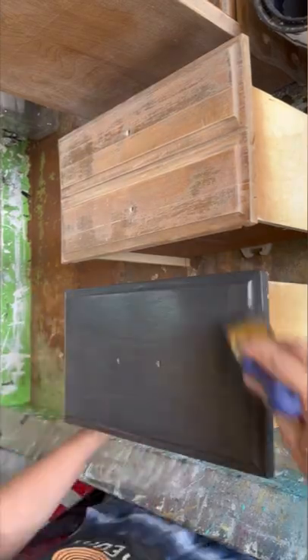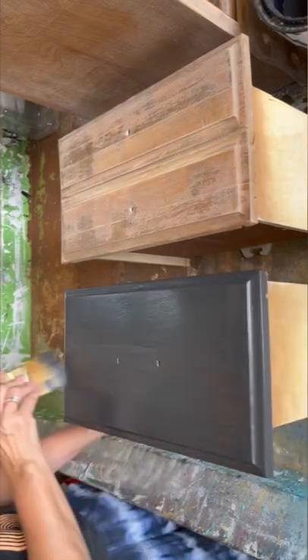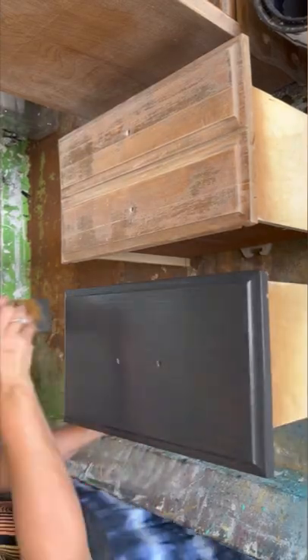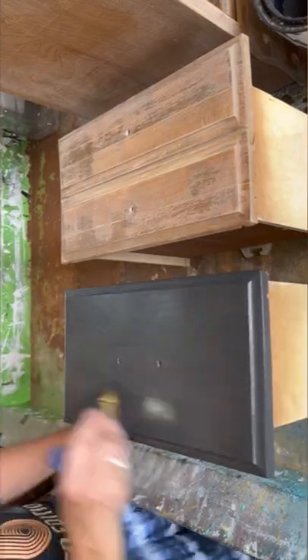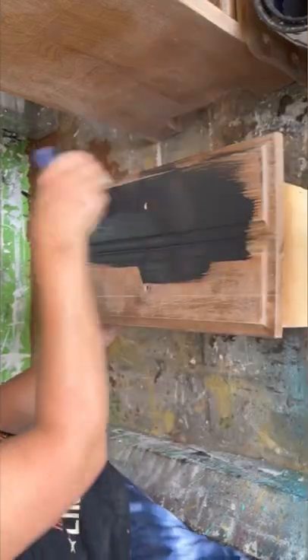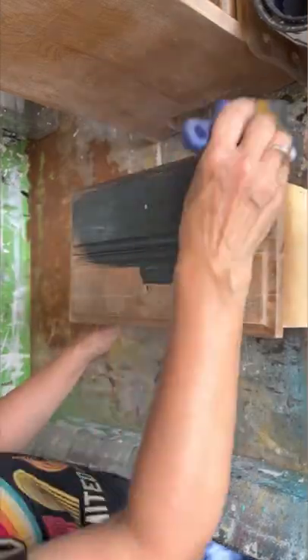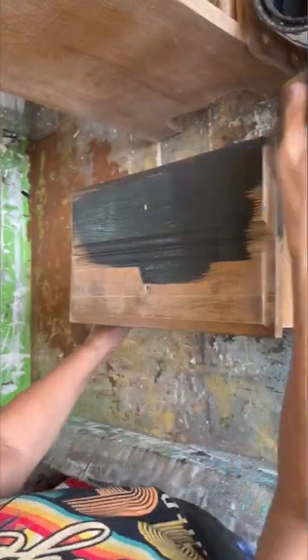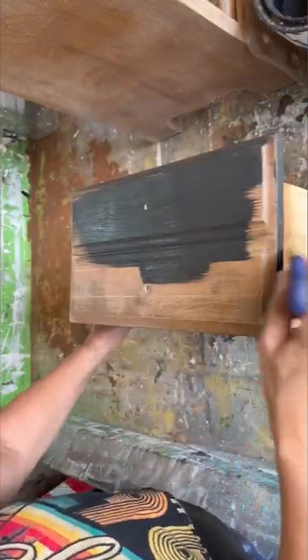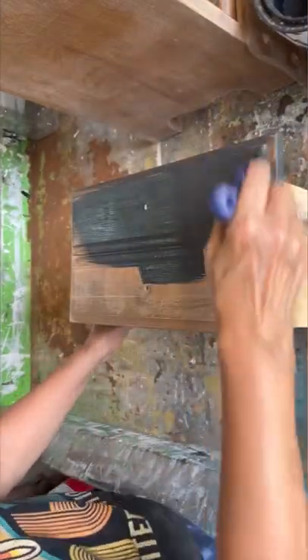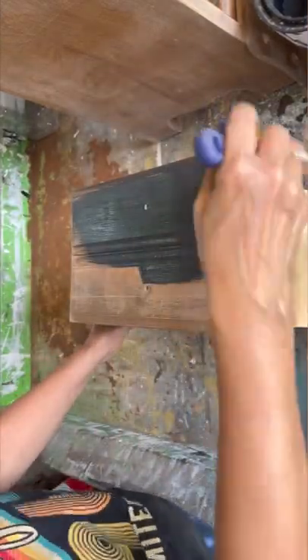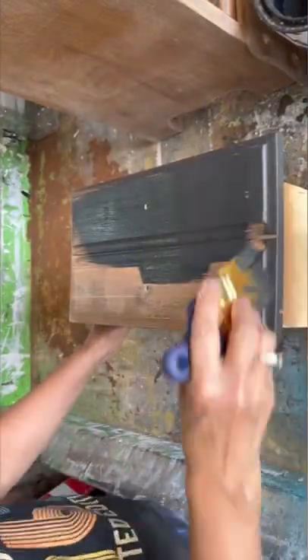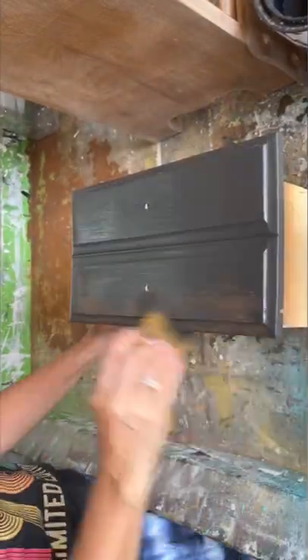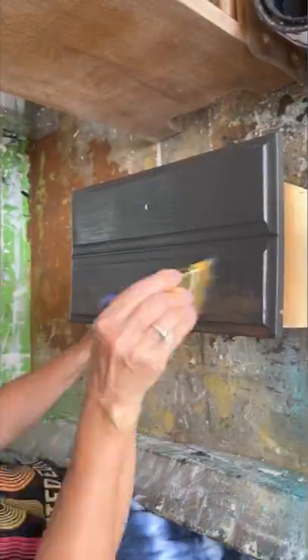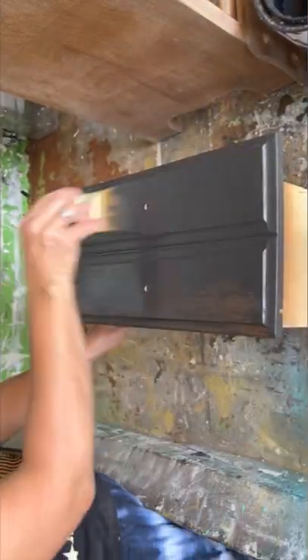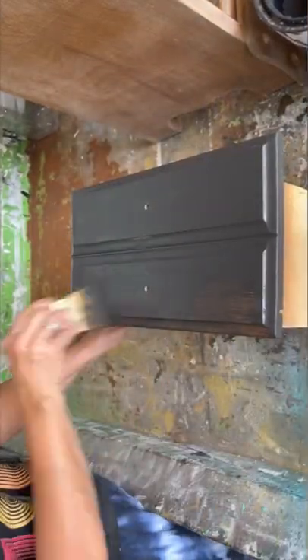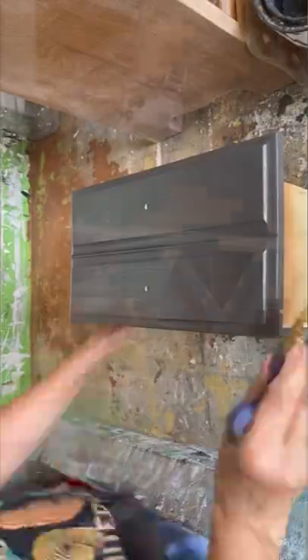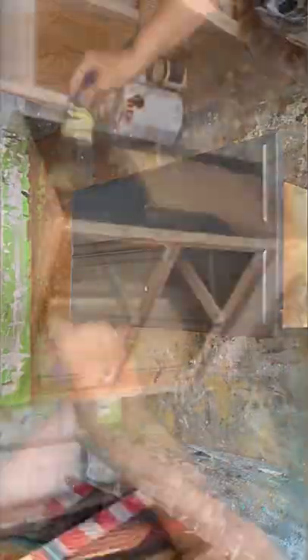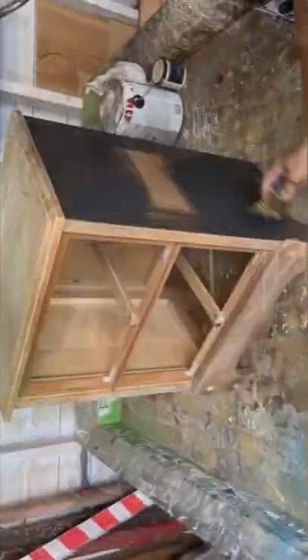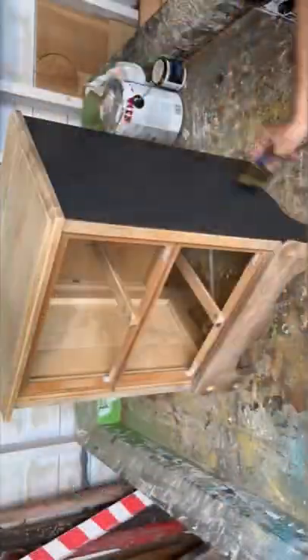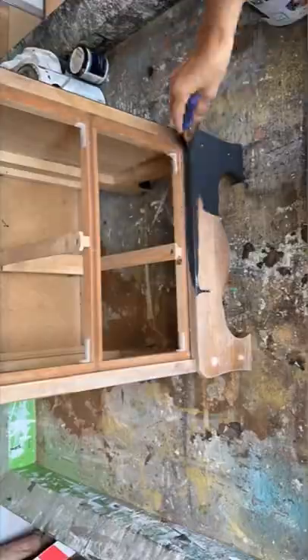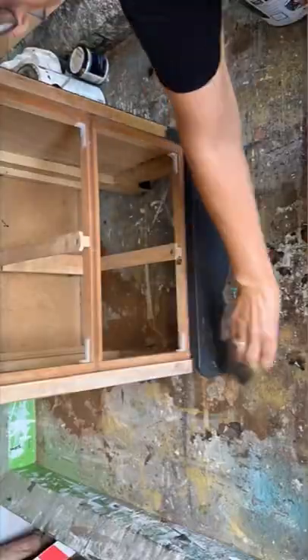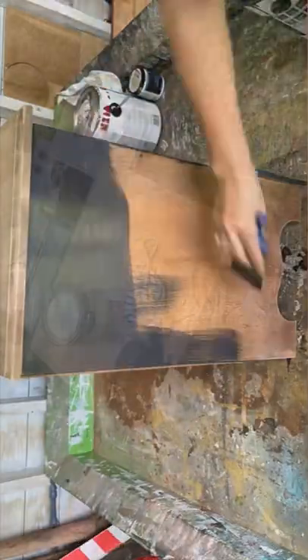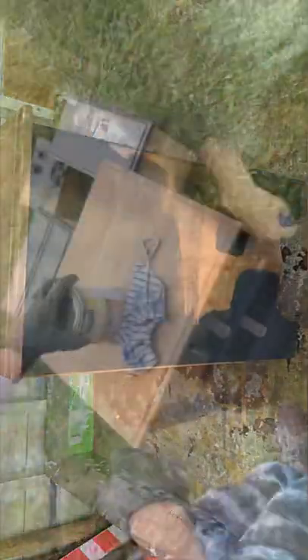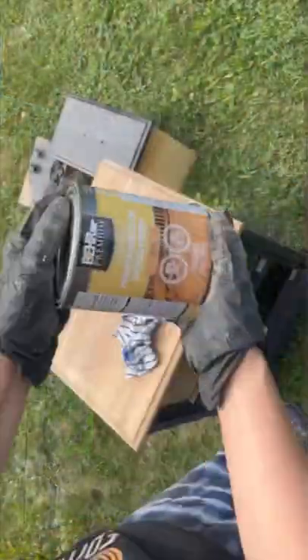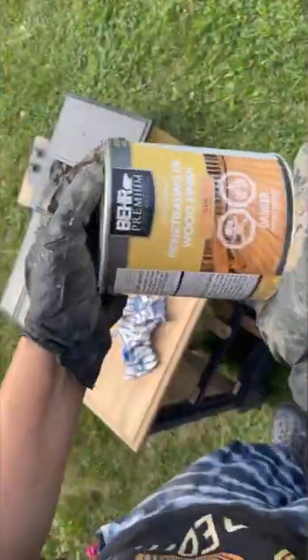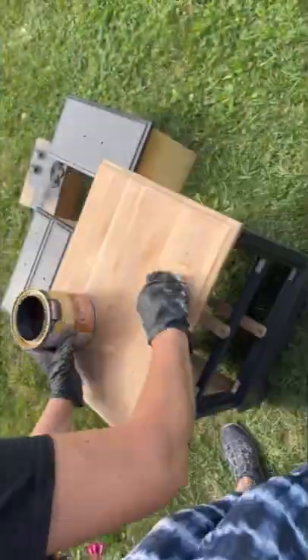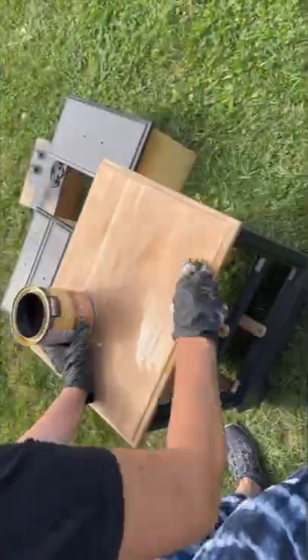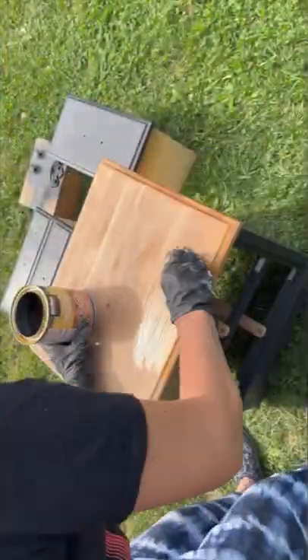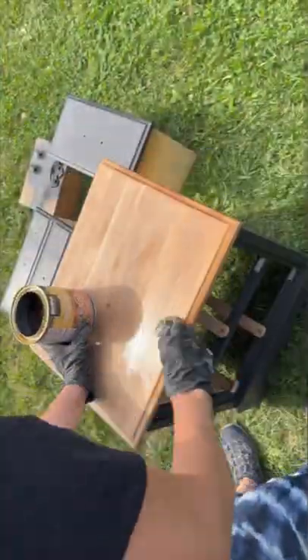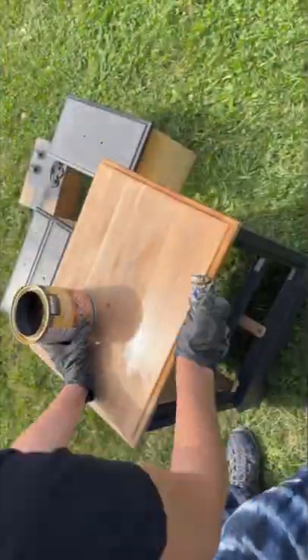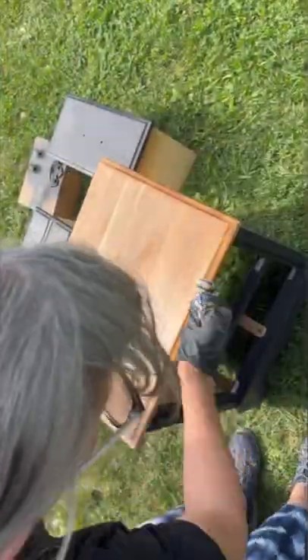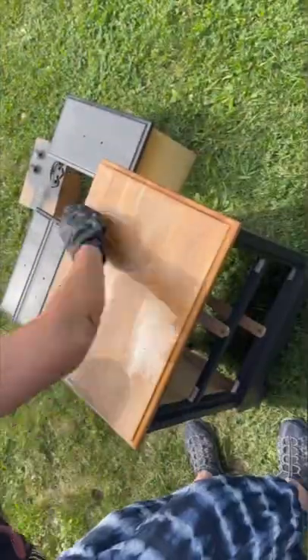Painted the bottom of the cabinet and the two drawers with my homemade black chalk paint and it took three coats. I decided to leave the top the natural wood color because it was just beautiful.